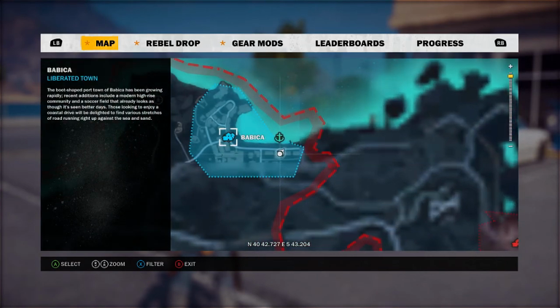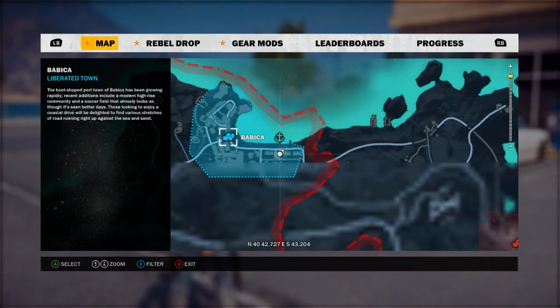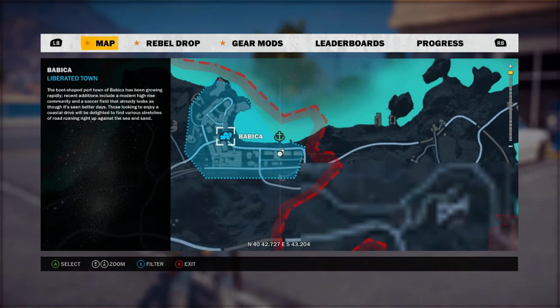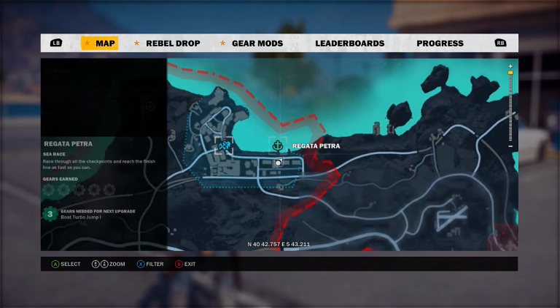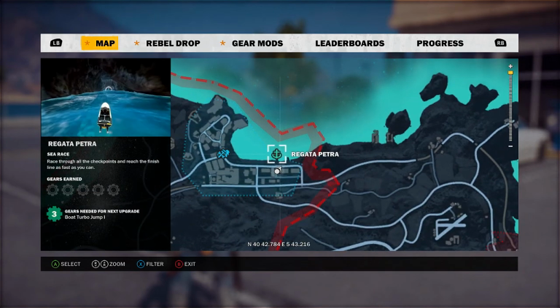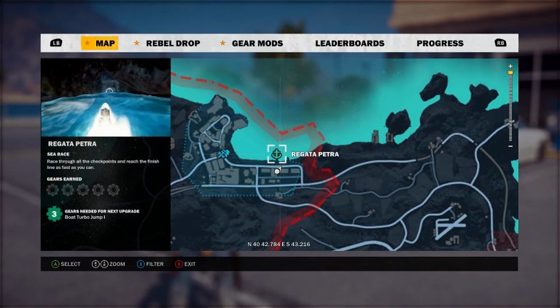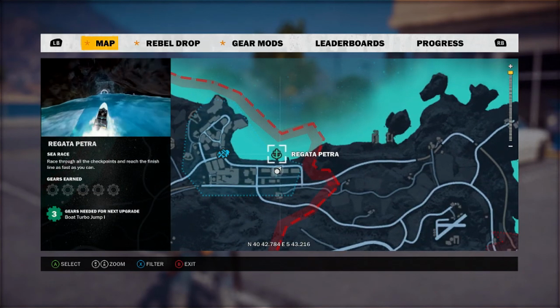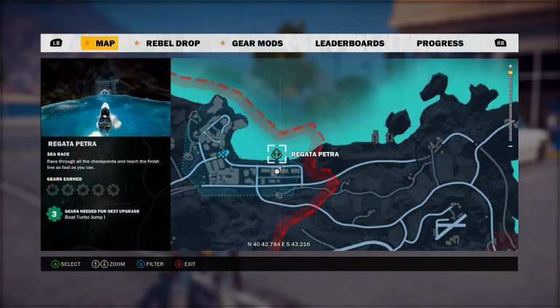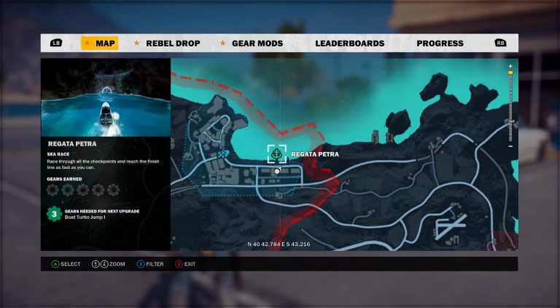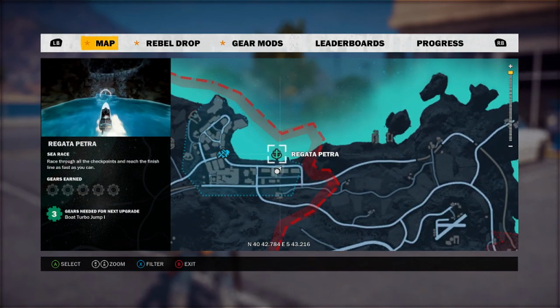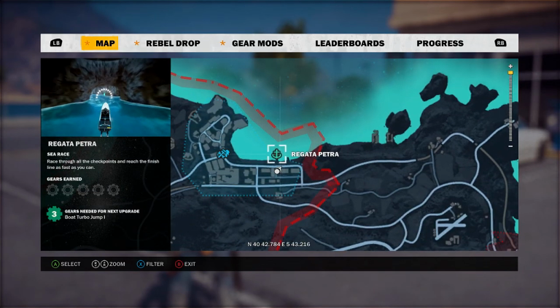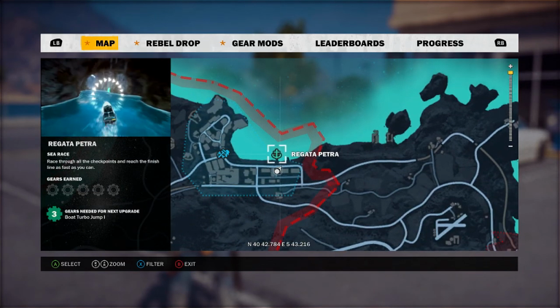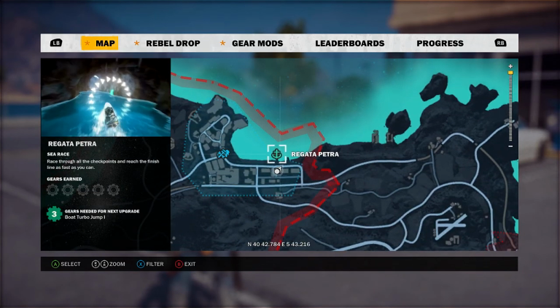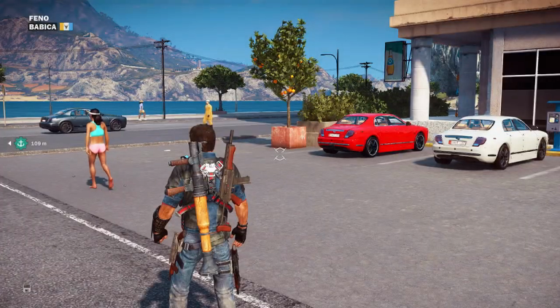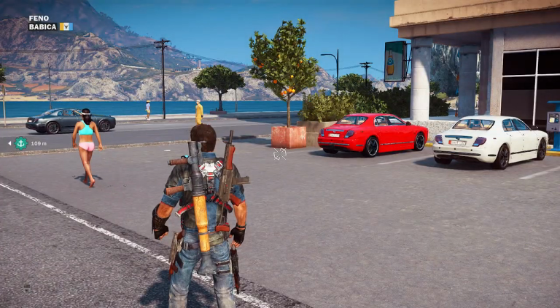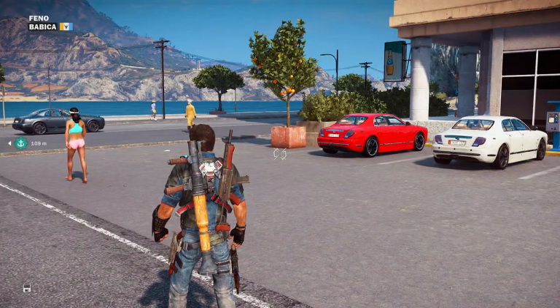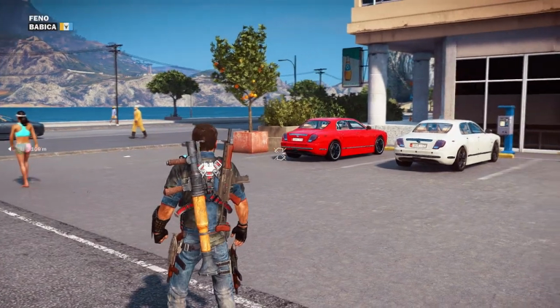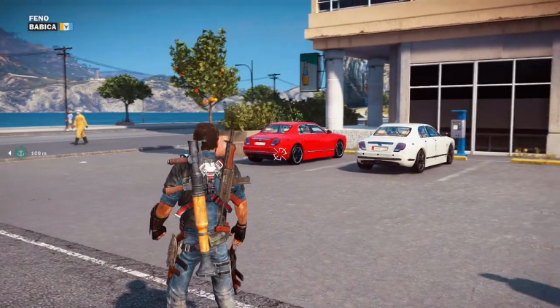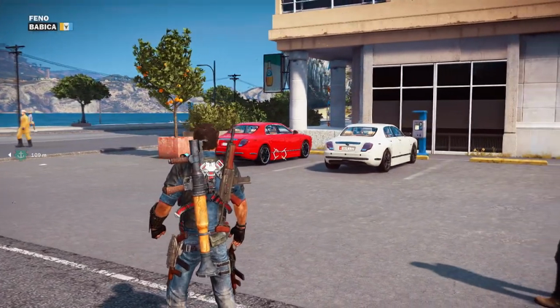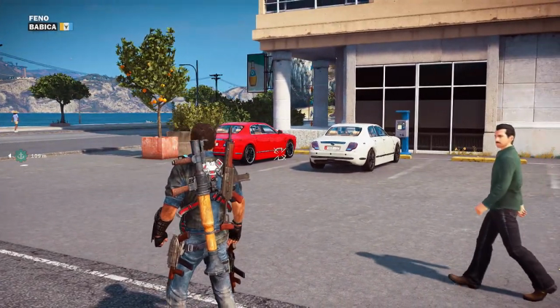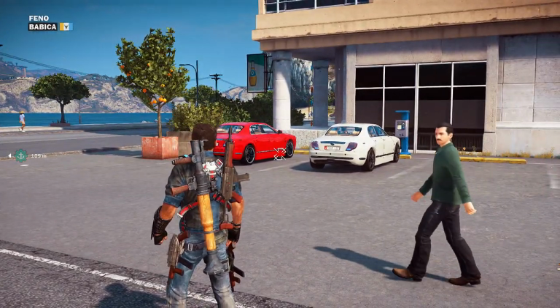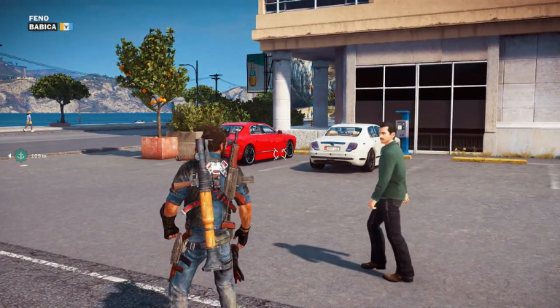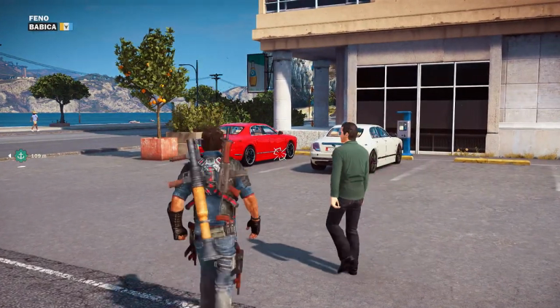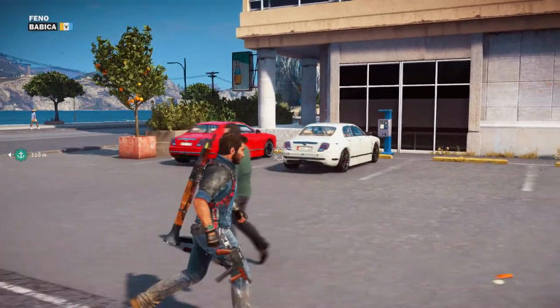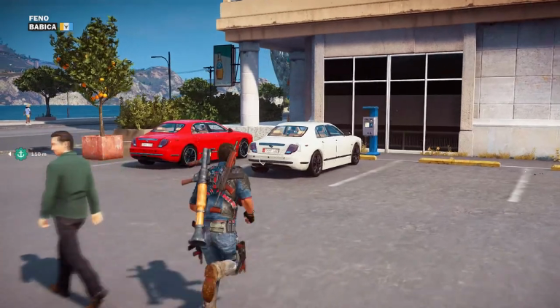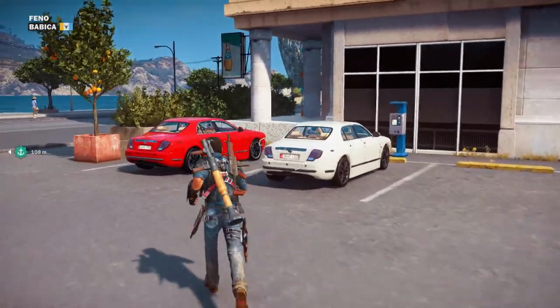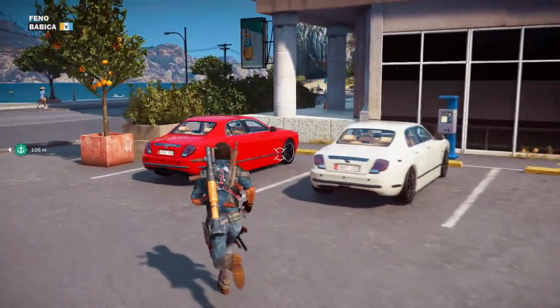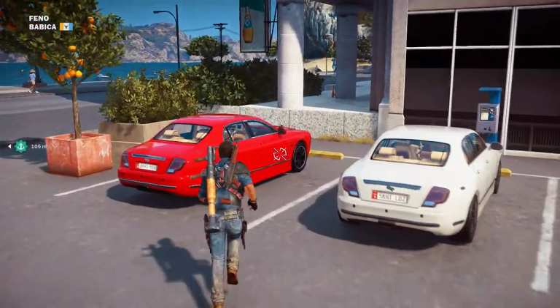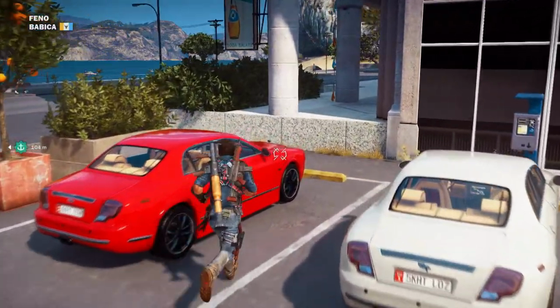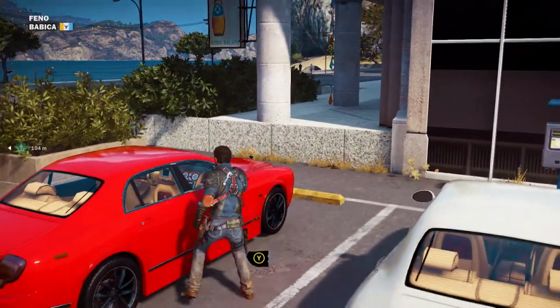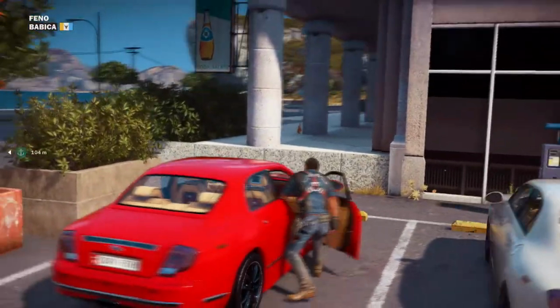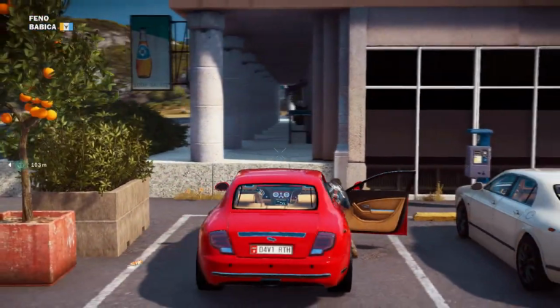Liberate this city — it usually will make it a lot easier for finding this. If you look towards the docks, as you can see on the map, I actually found two of them parked next to each other. I was very surprised, and I also found a couple driving around the city like pedestrians were using it, and you just steal it from them as well if you need to.